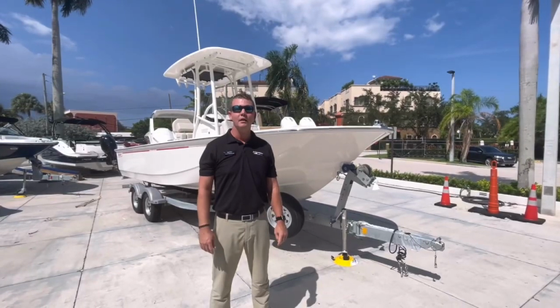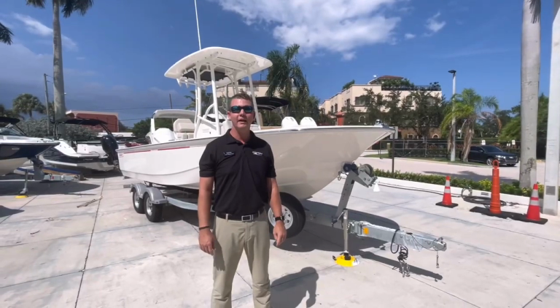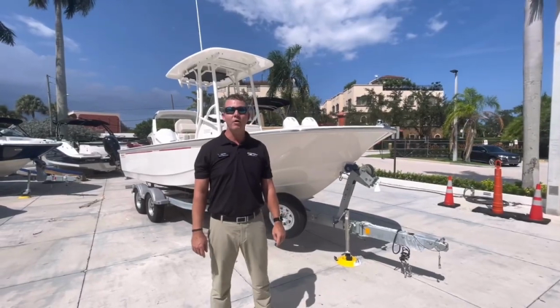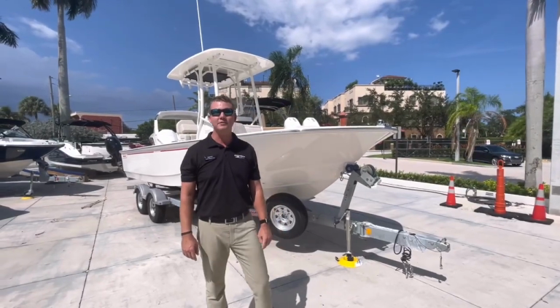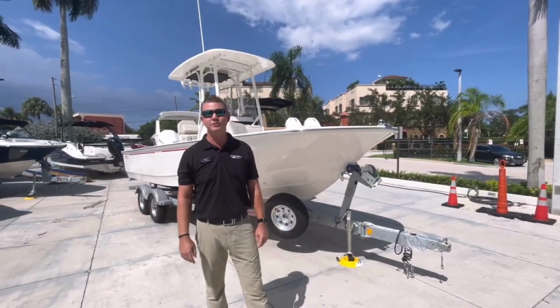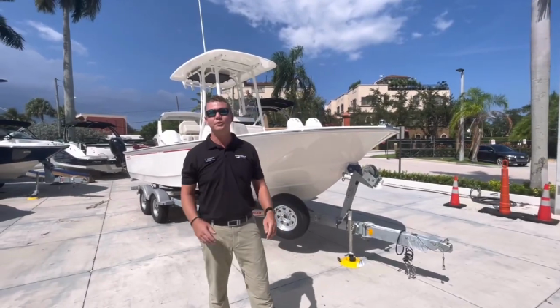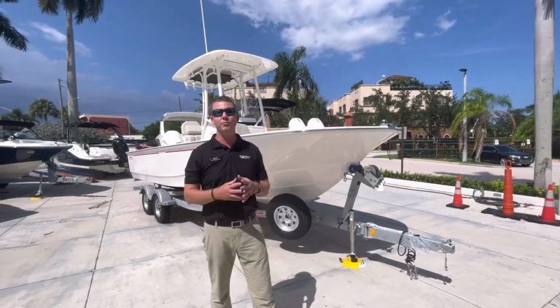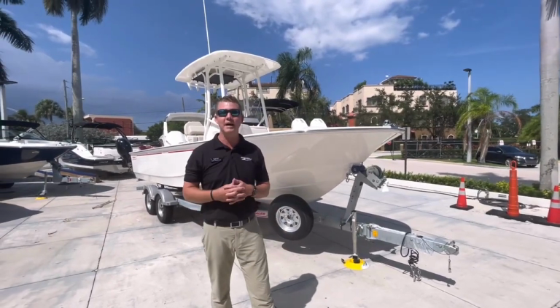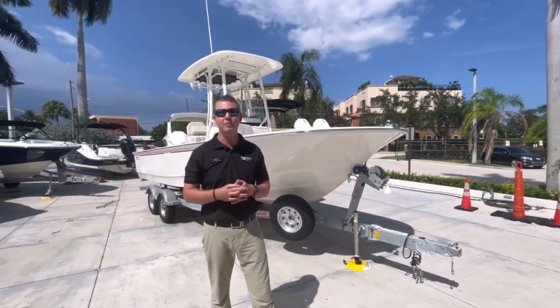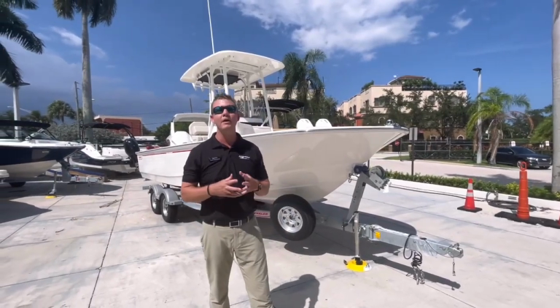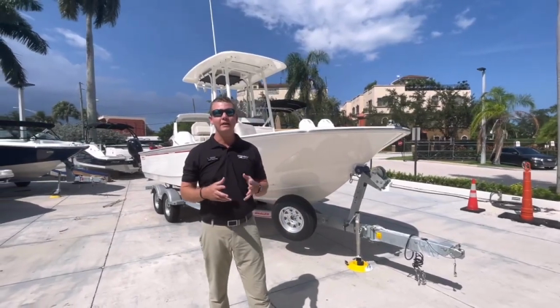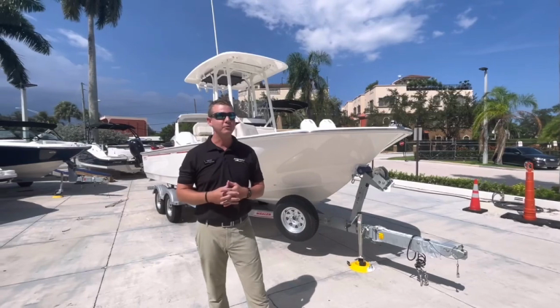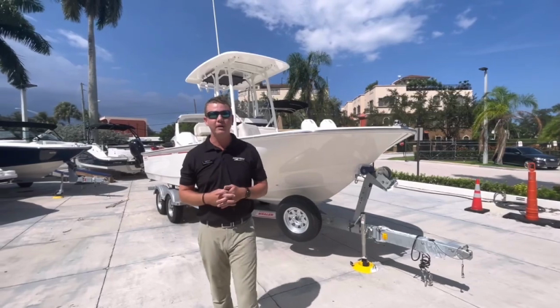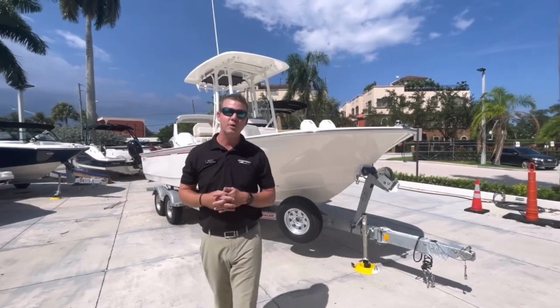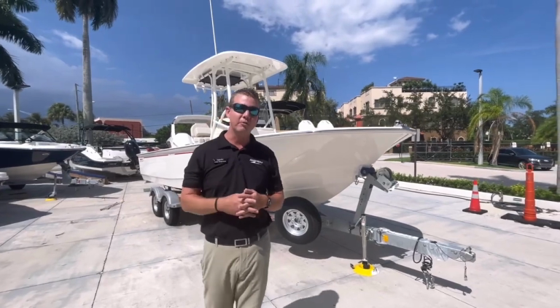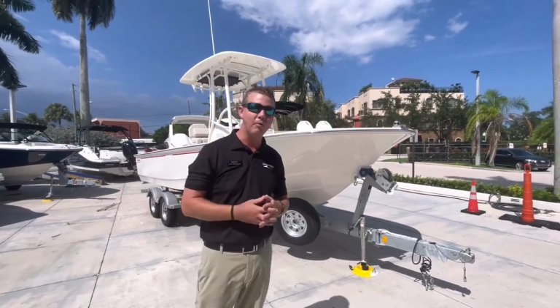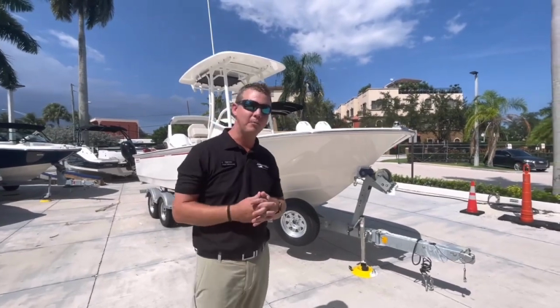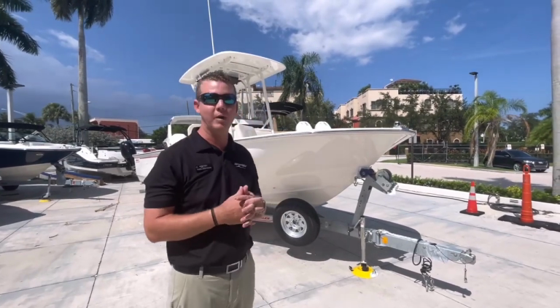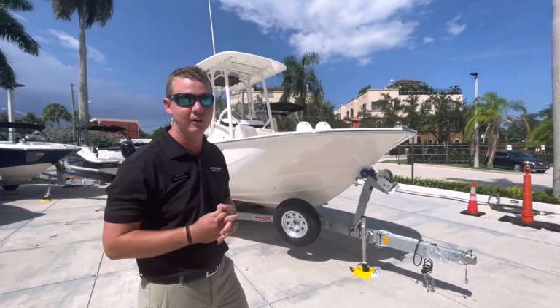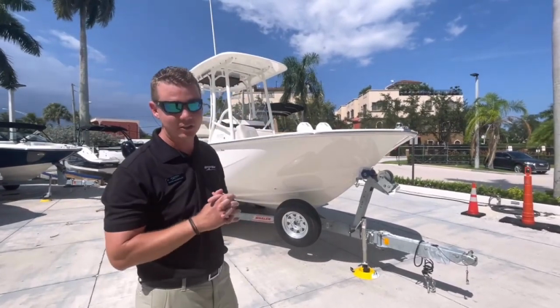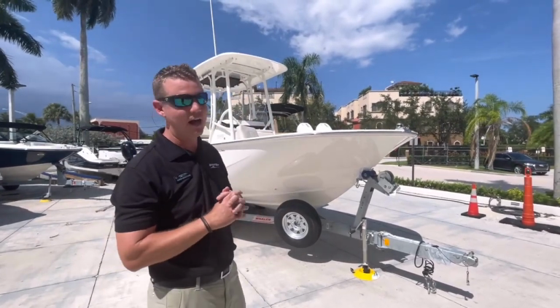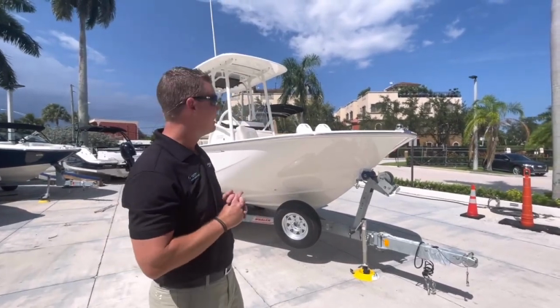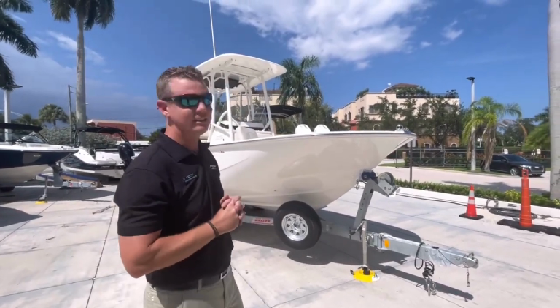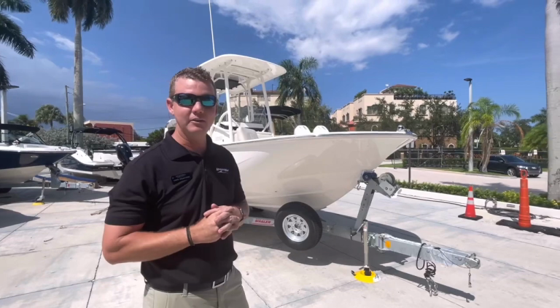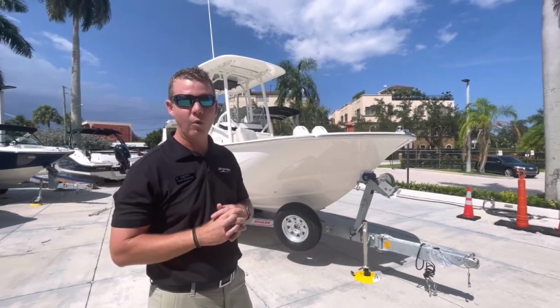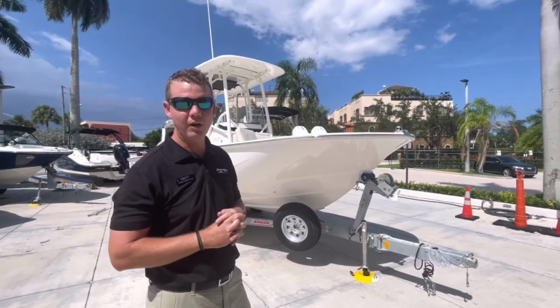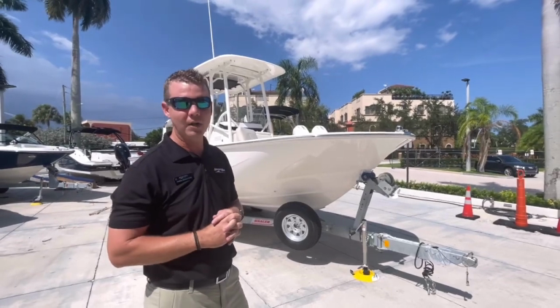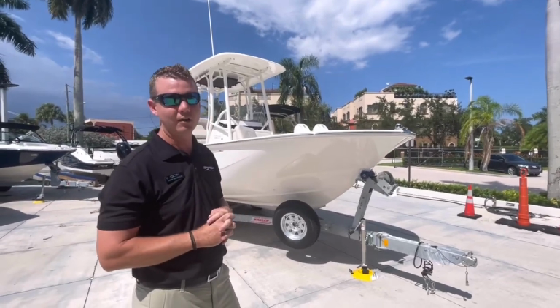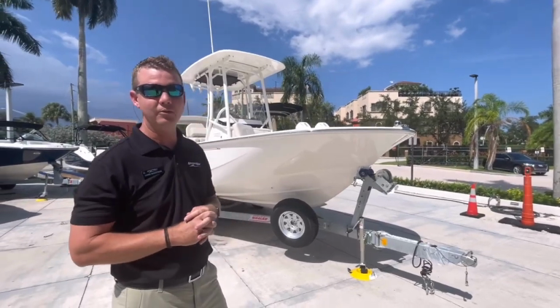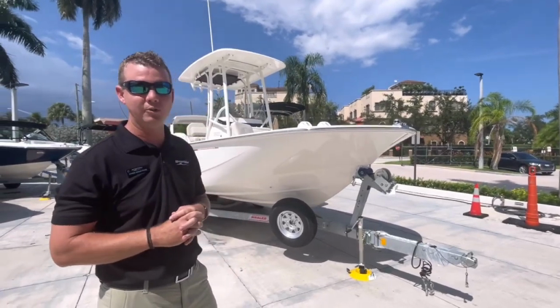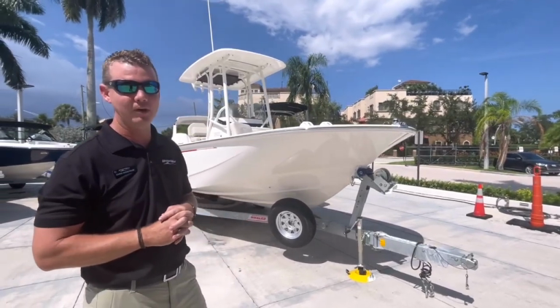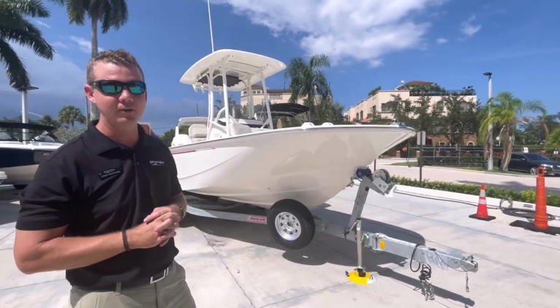Hey again everyone, this is Chris Wenstrom here at MarineMax in Pompano. Thank you so much for joining us as we walk through a brand new Boston Whaler that we just had arrive. This is the 21 Montauk, brand new 2023 model year.